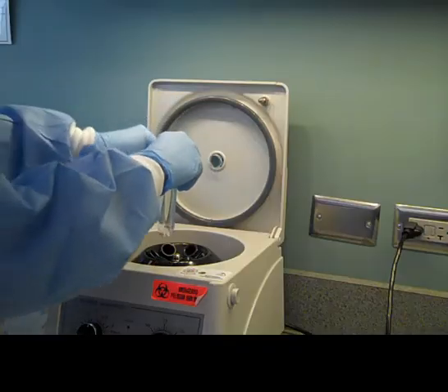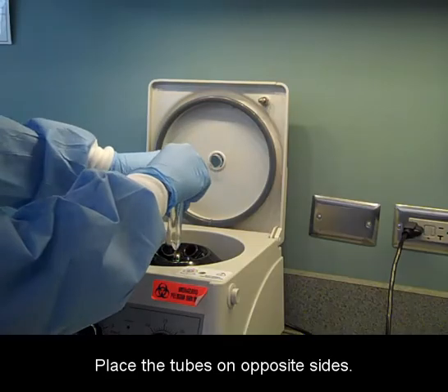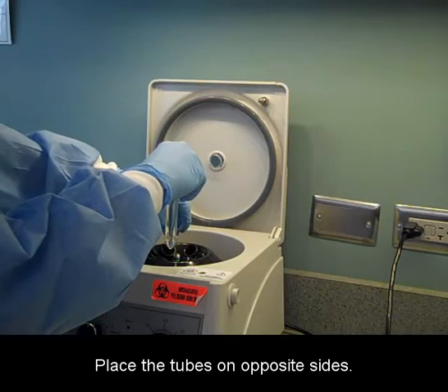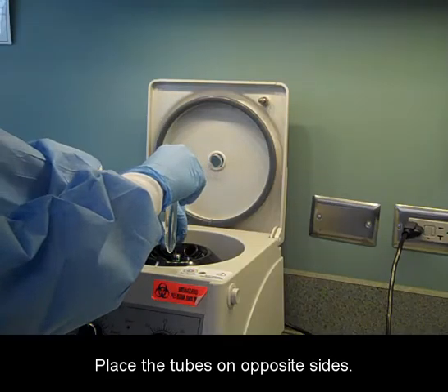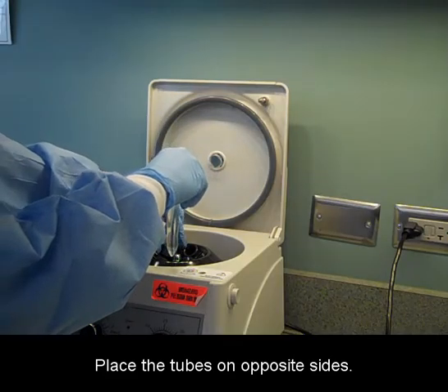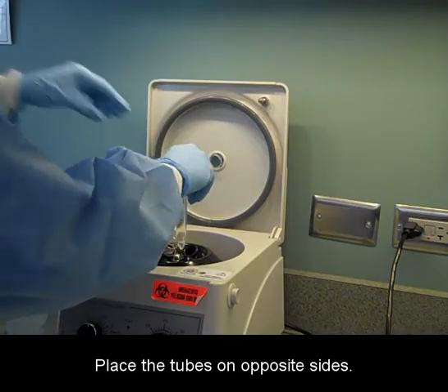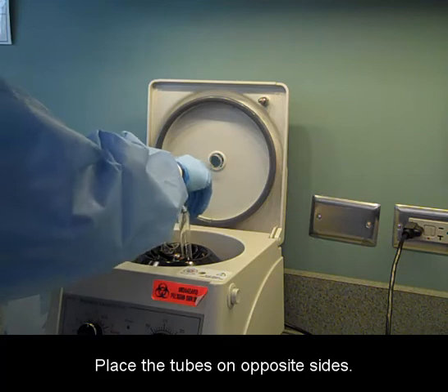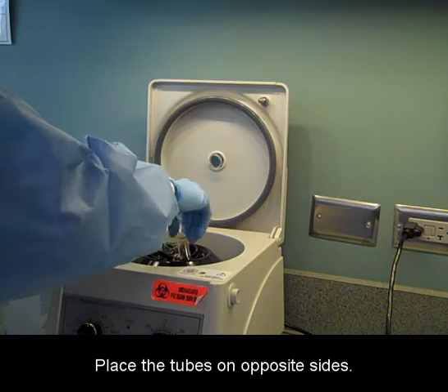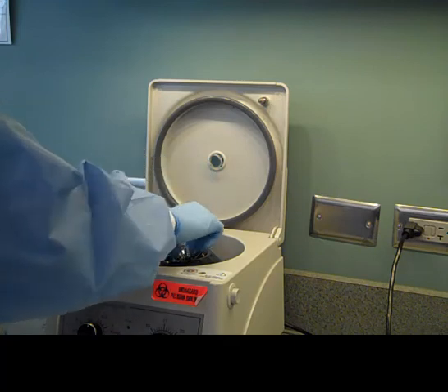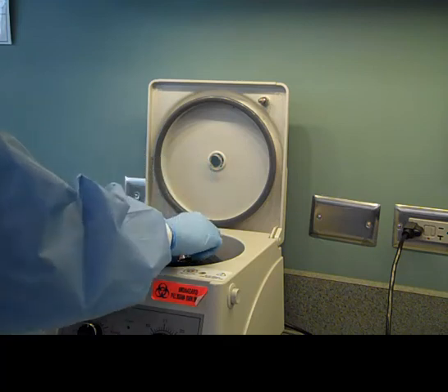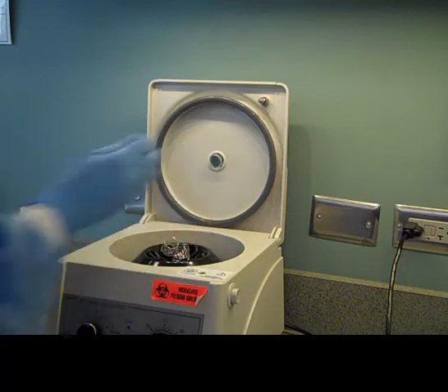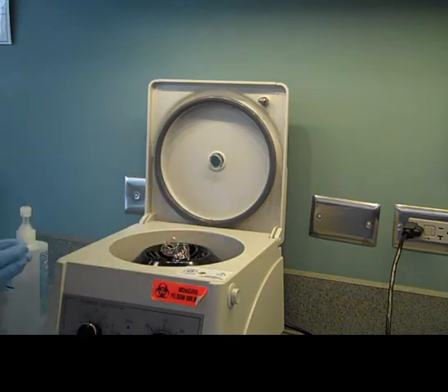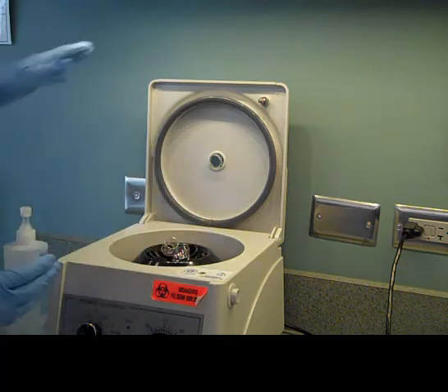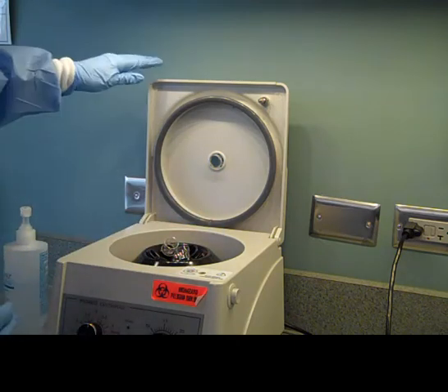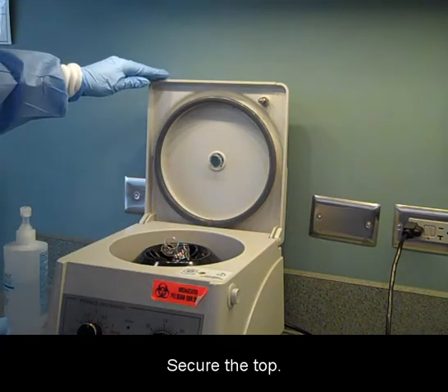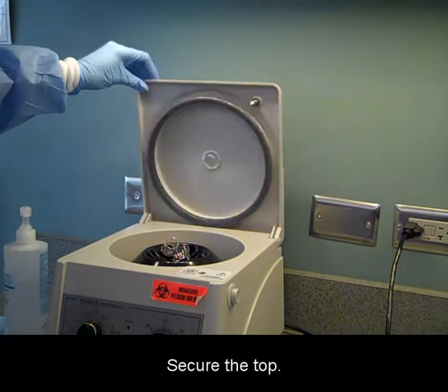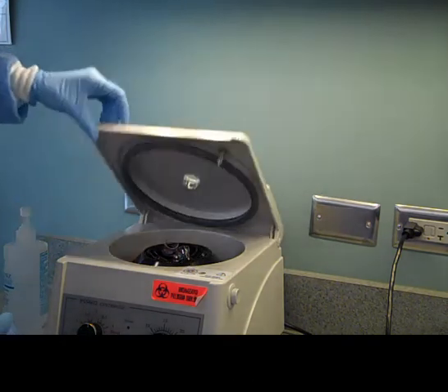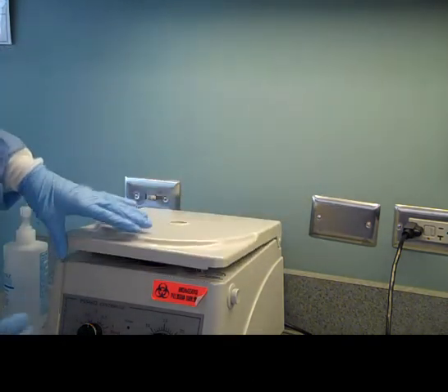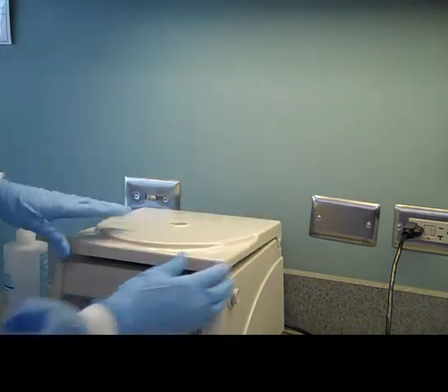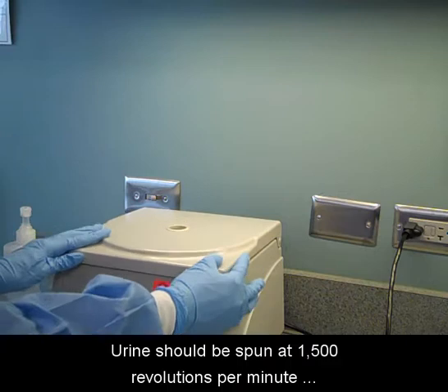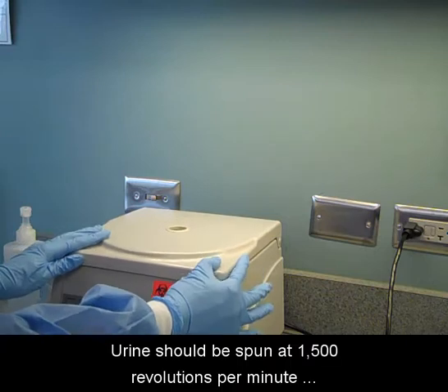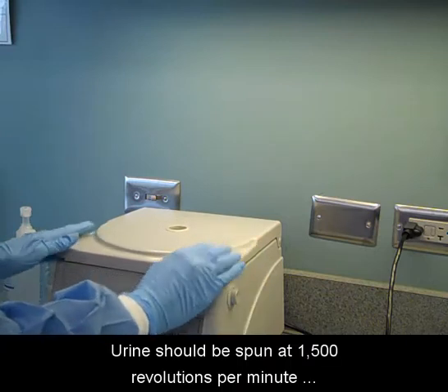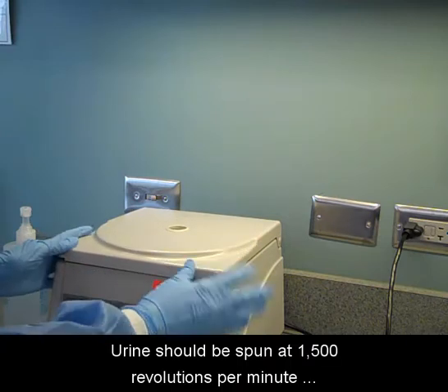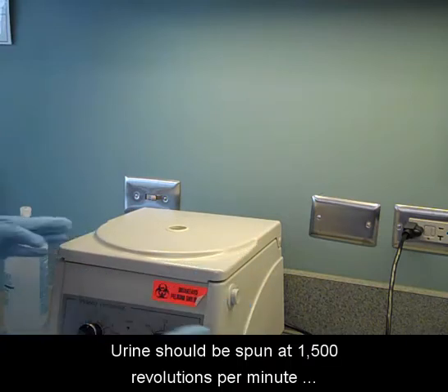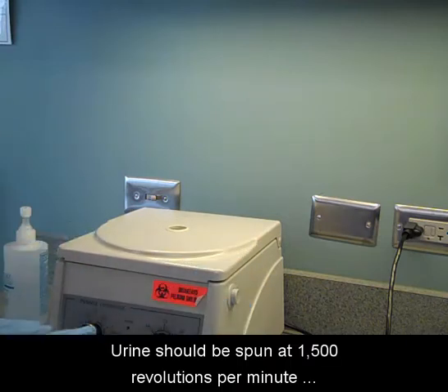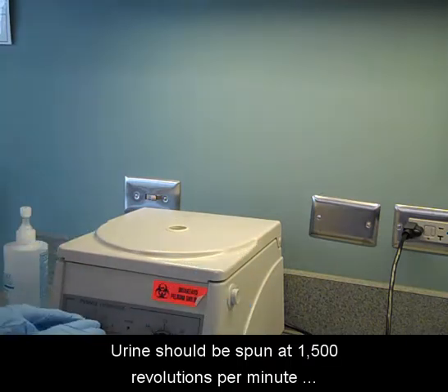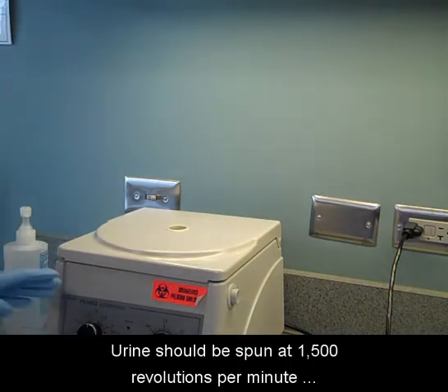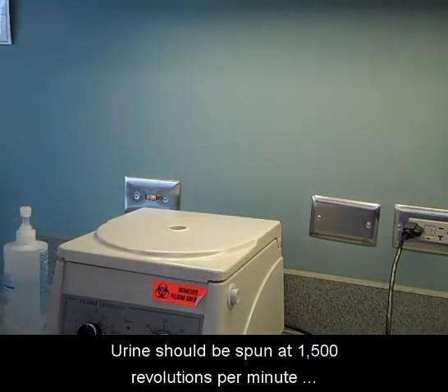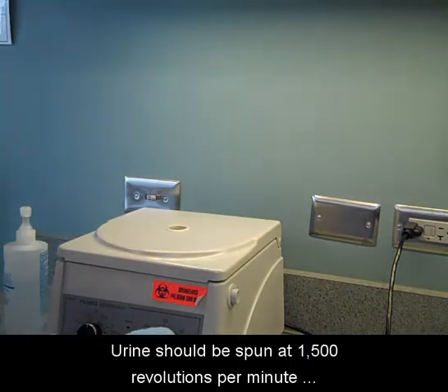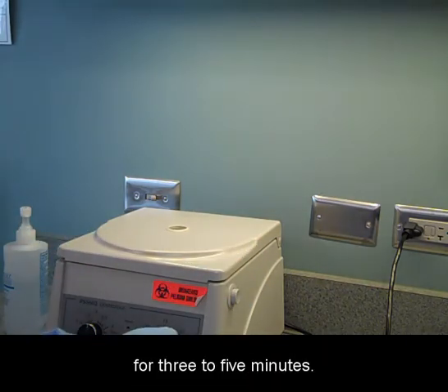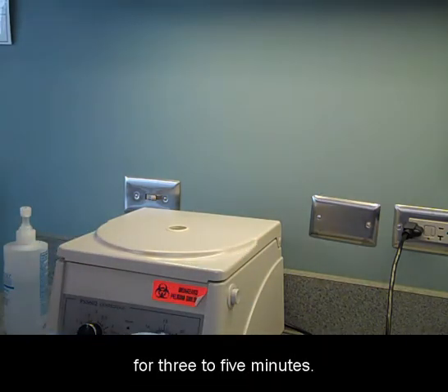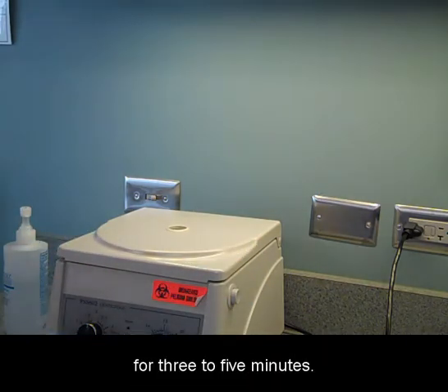Place the tubes on opposite sides and secure the top. Urine should be spun at 1500 revolutions per minute for three to five minutes.